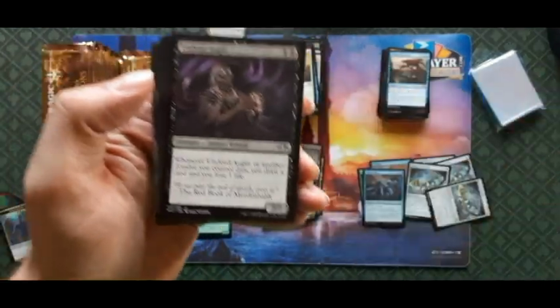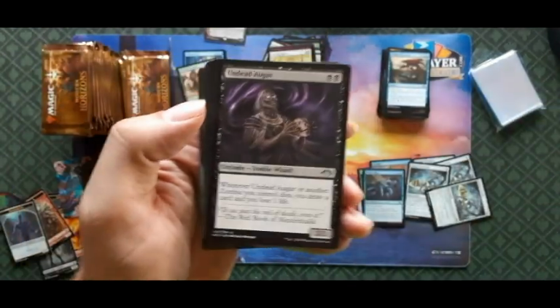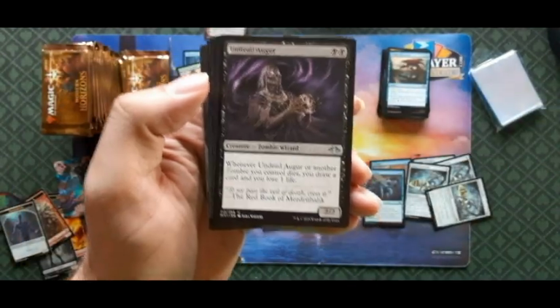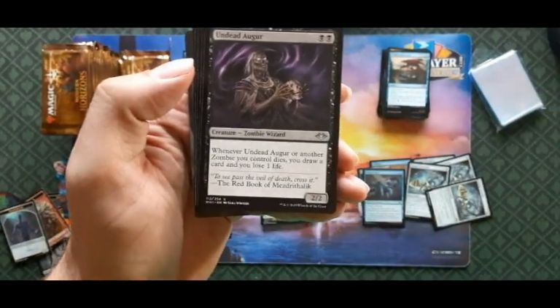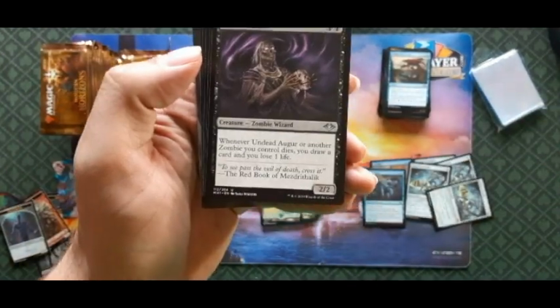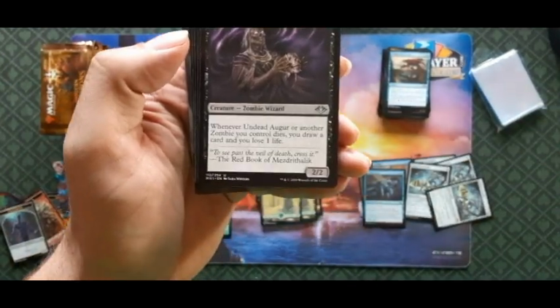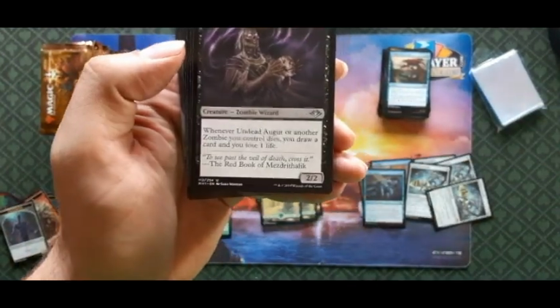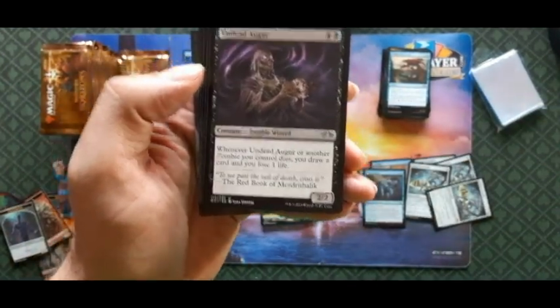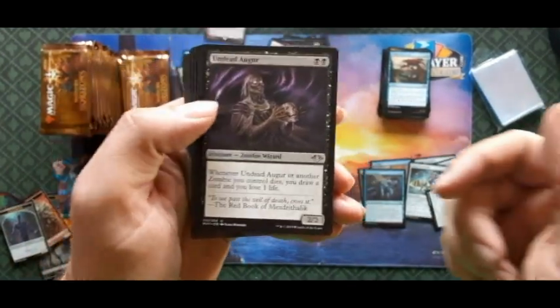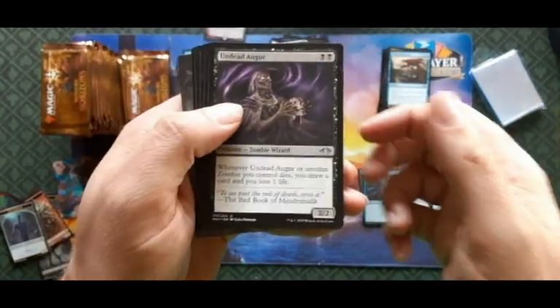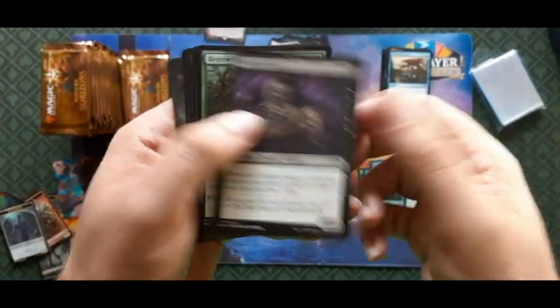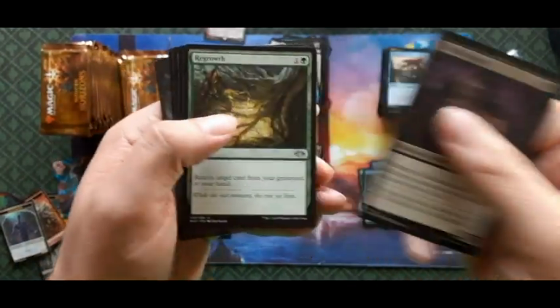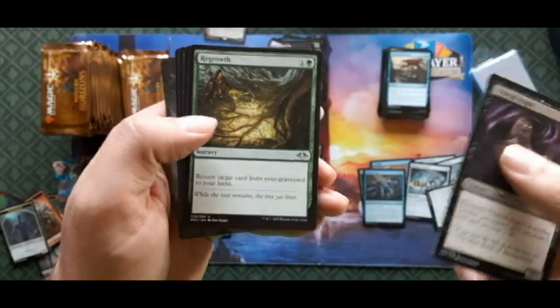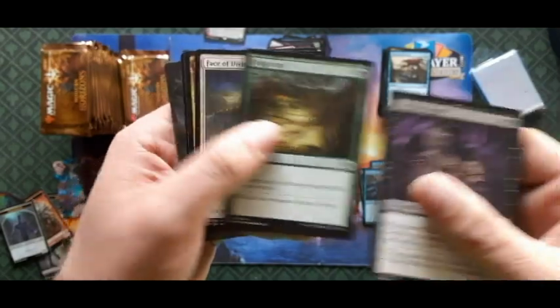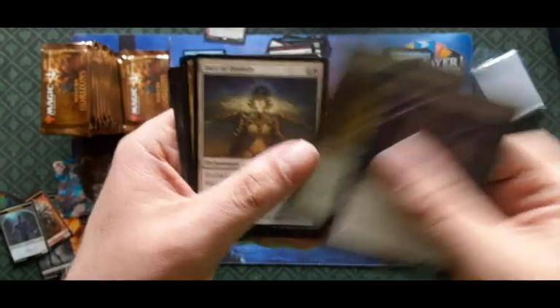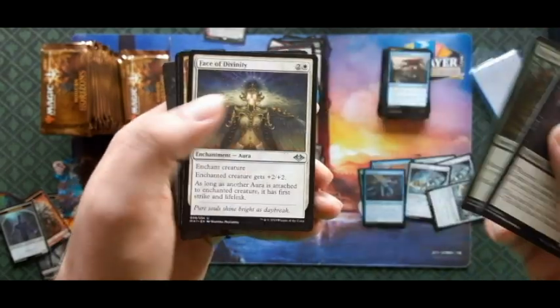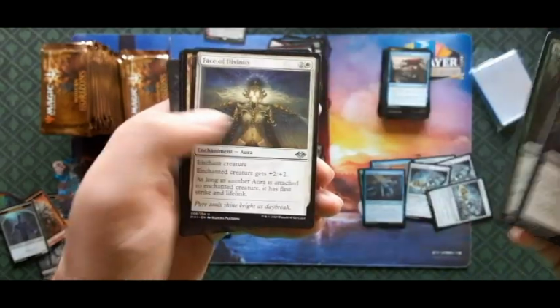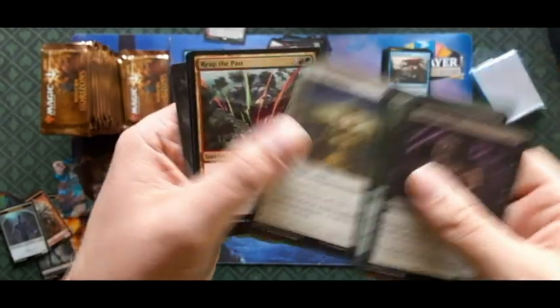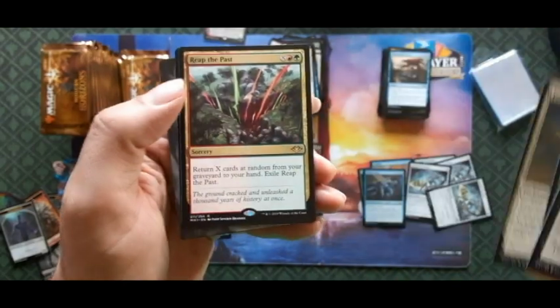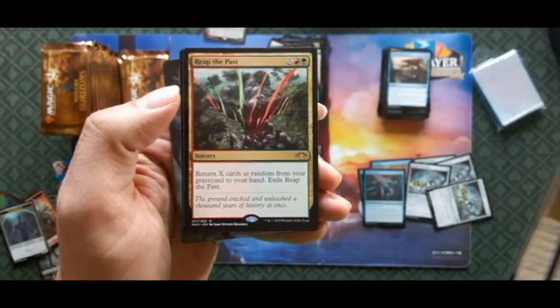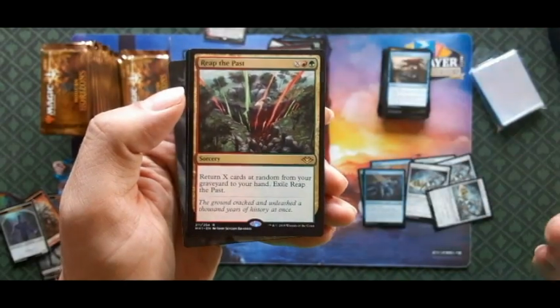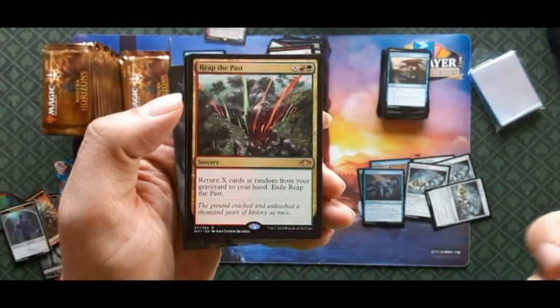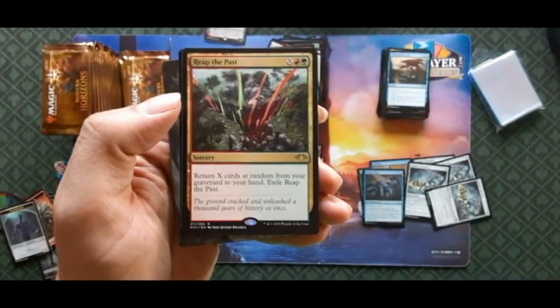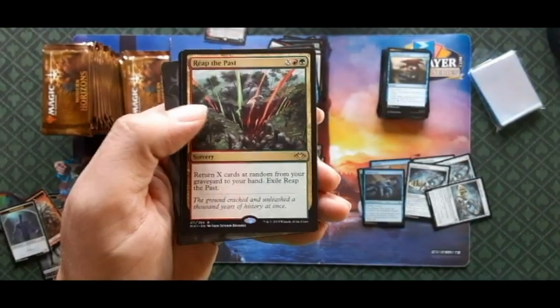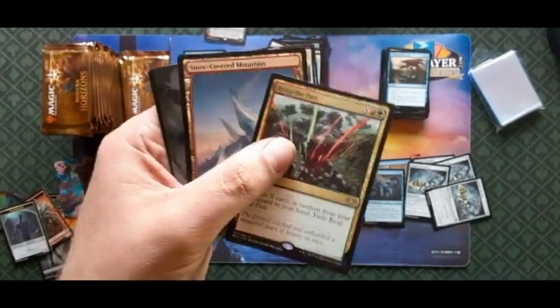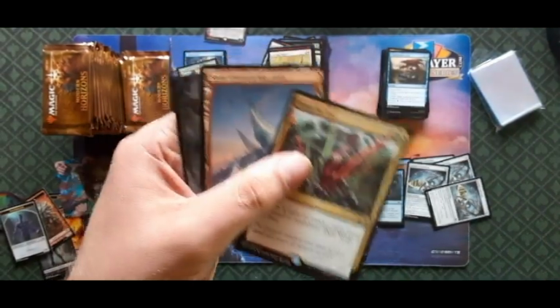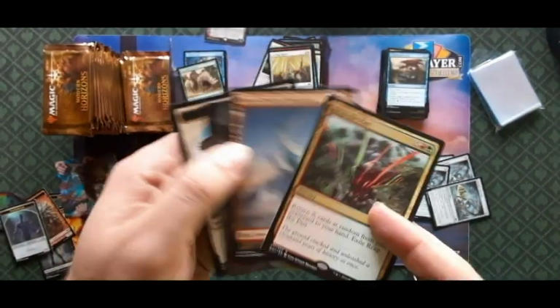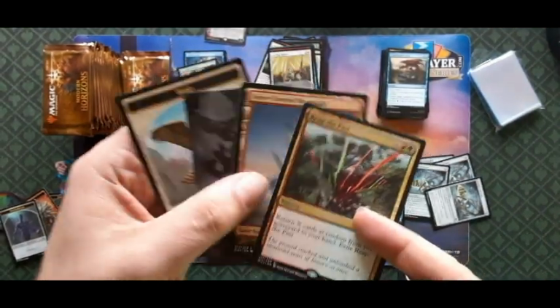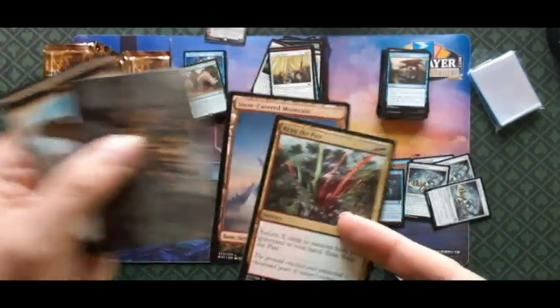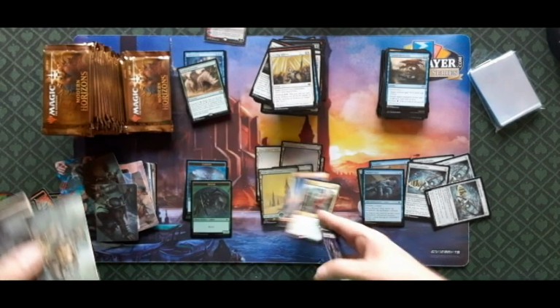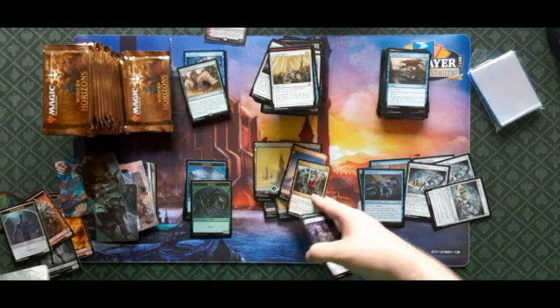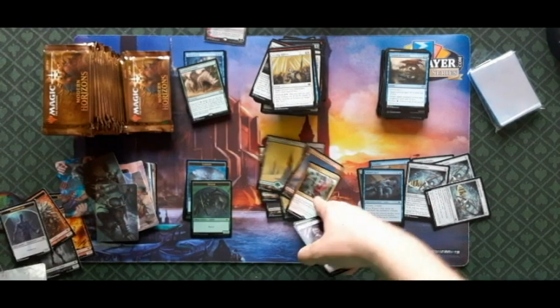They got banned in pauper, oh well. Undead Augur, Regrowth, Face of Divinity, and Reap the Past — with a basic Mountain.